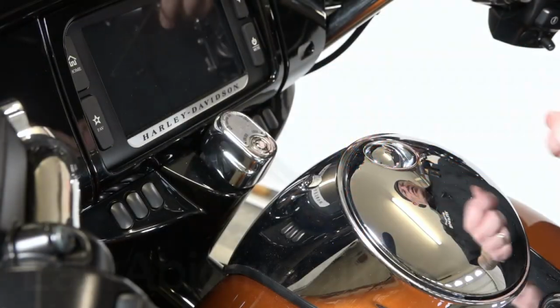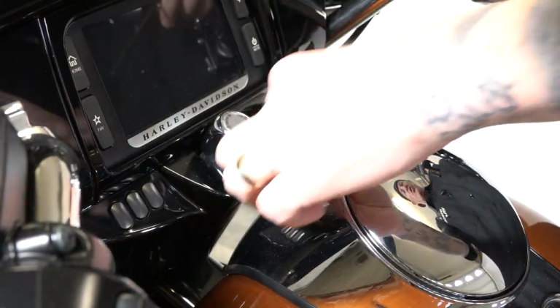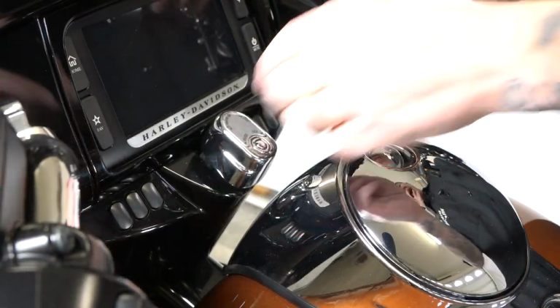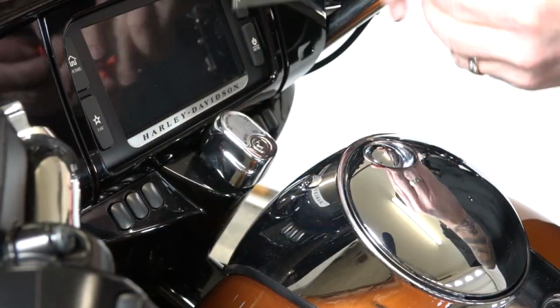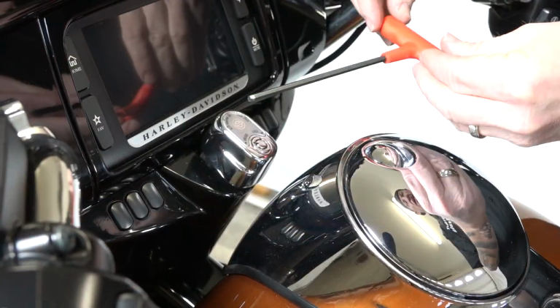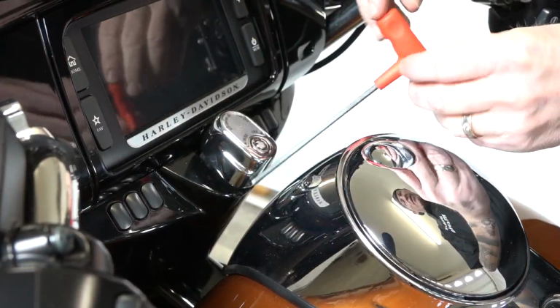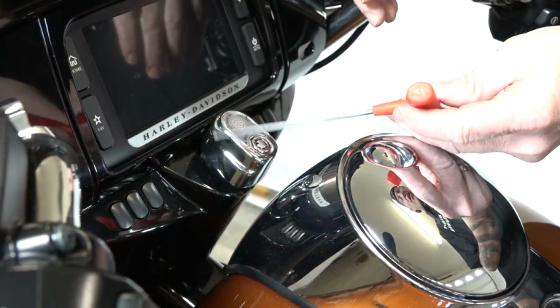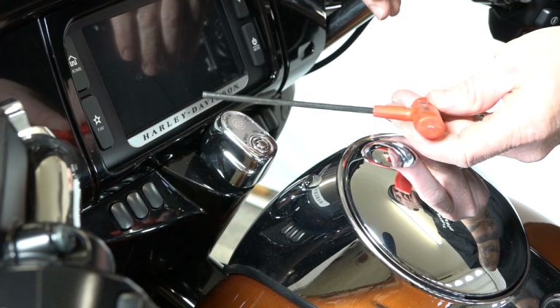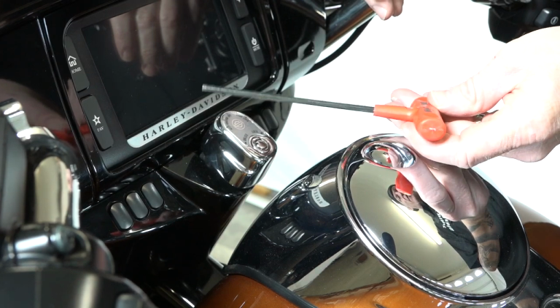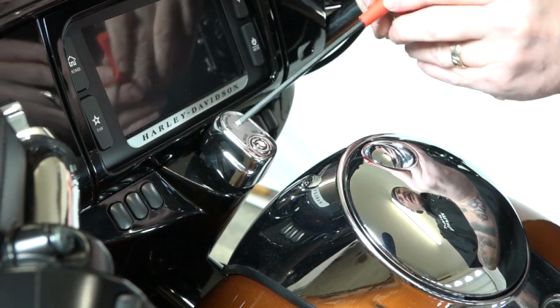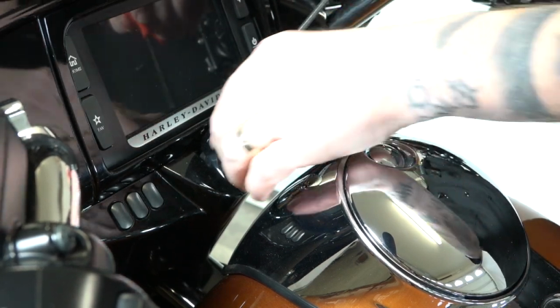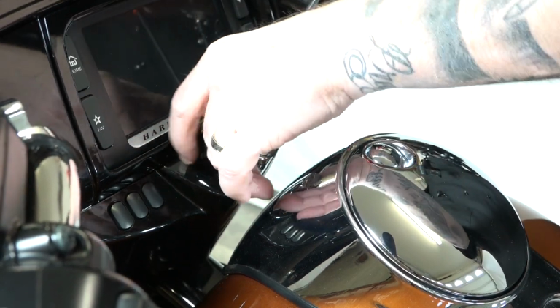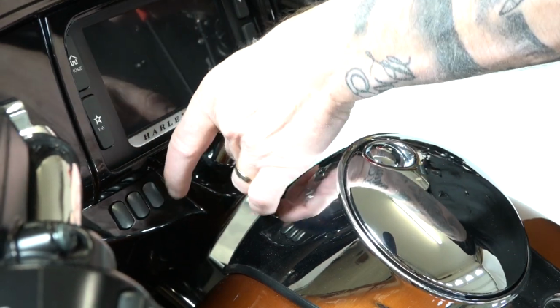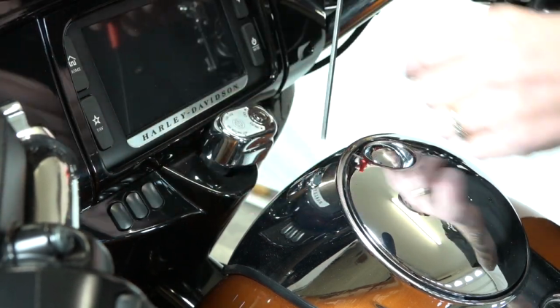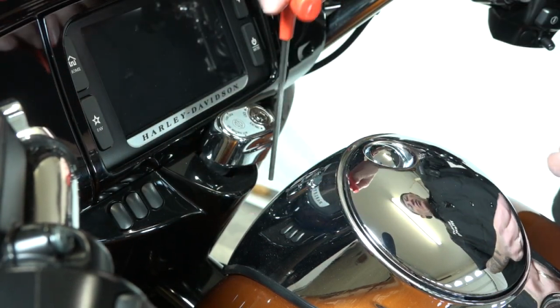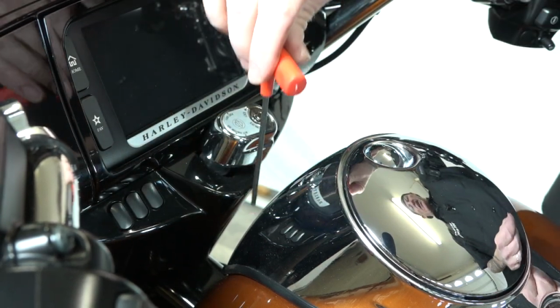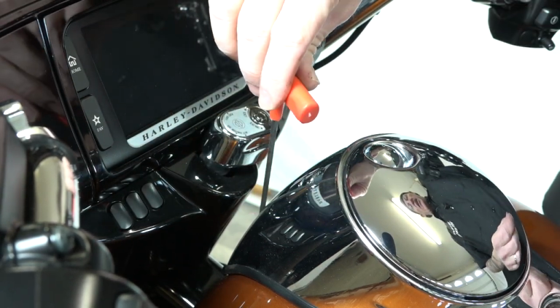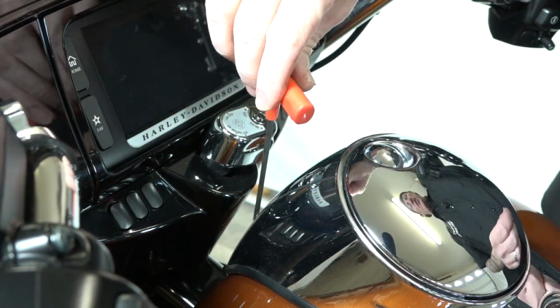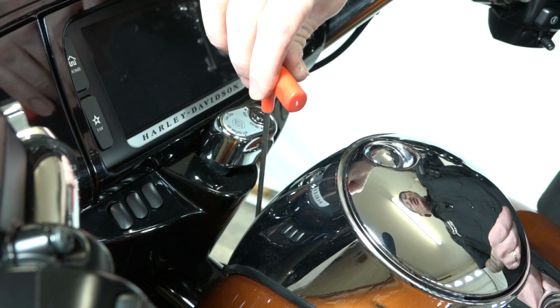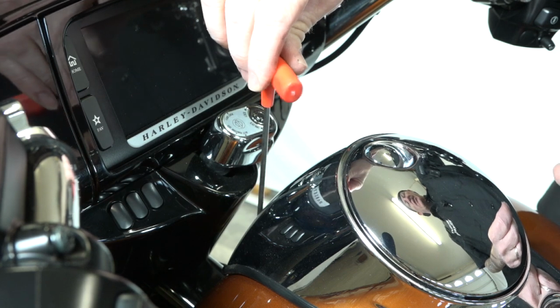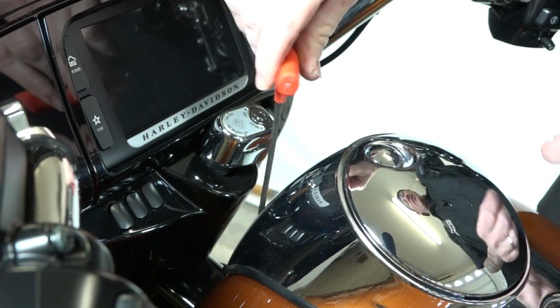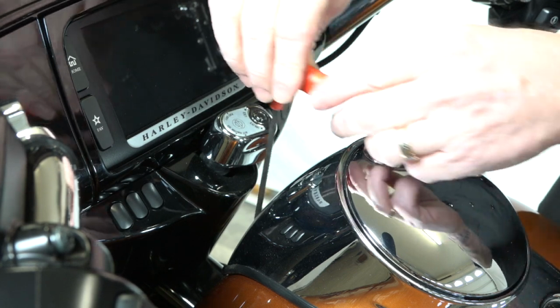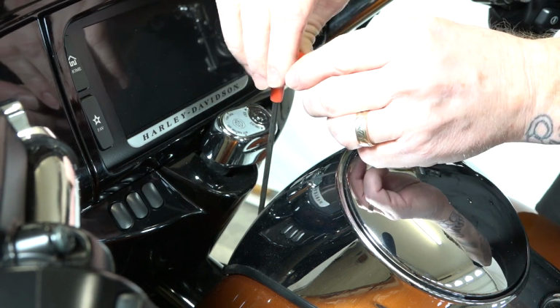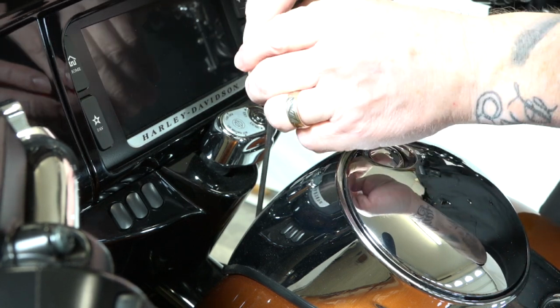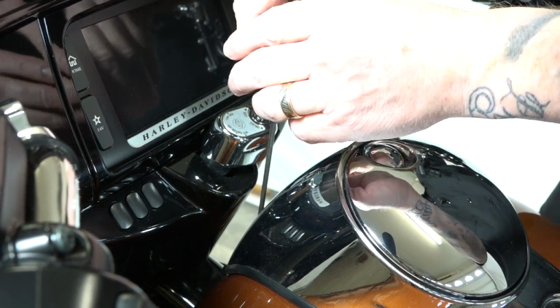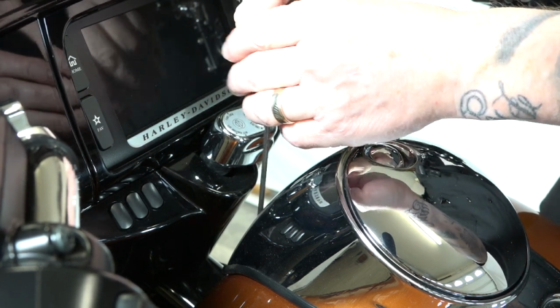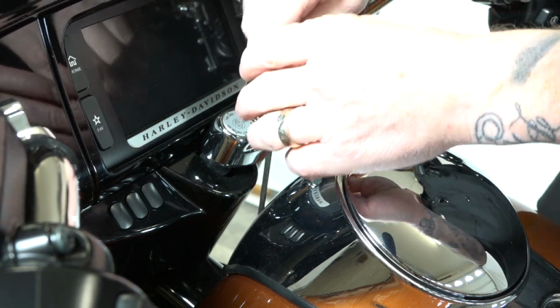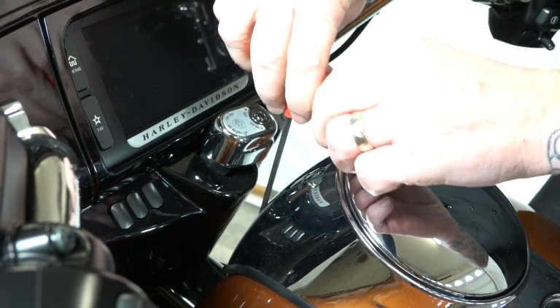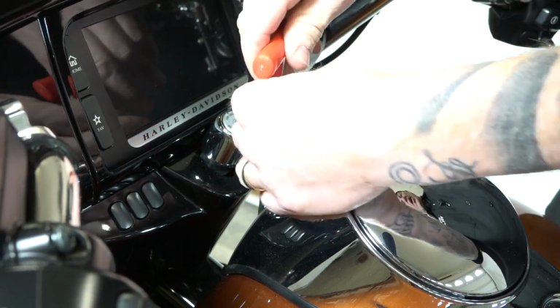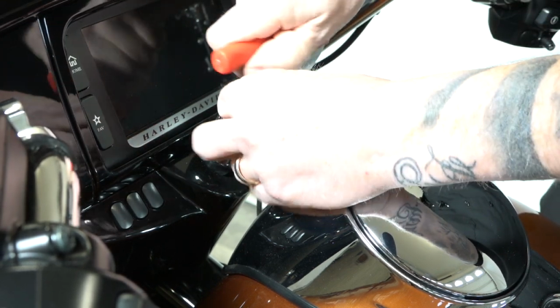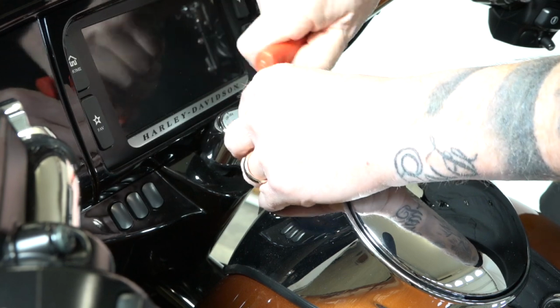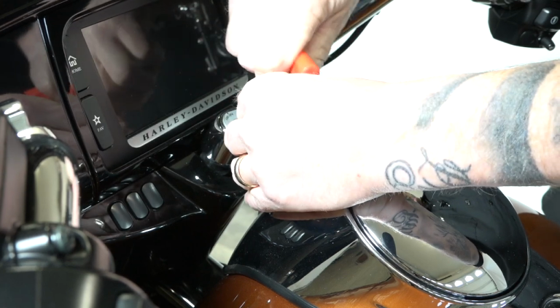There's just one Allen up here and it's a 5/32nd. Easiest way is just turn your ignition to get it out of your way so you can get straight down in here. Again, 5/32nd Allen, and there's just one right up front here.